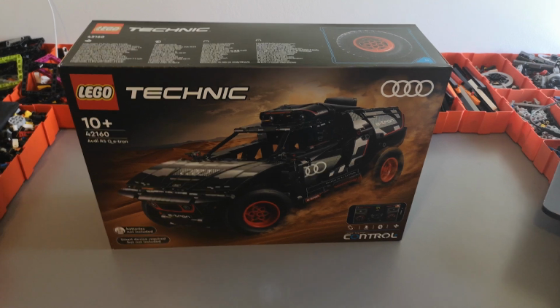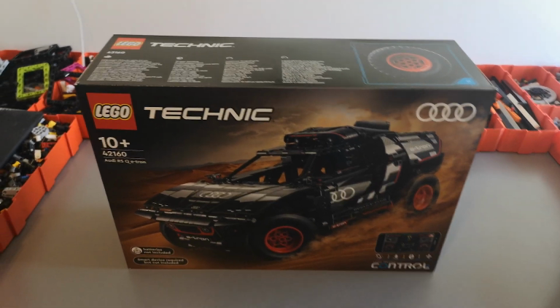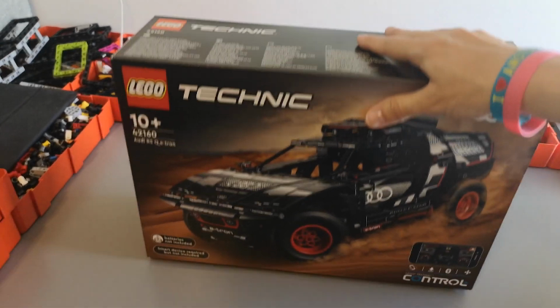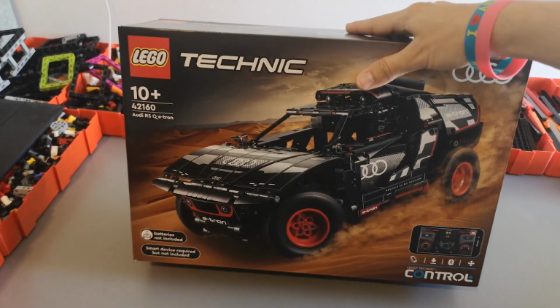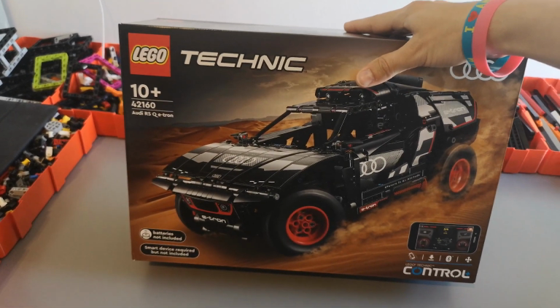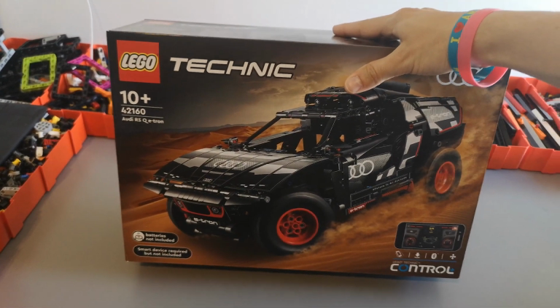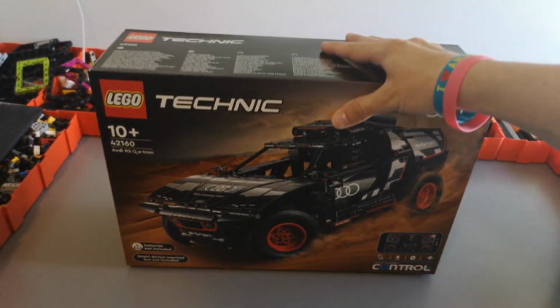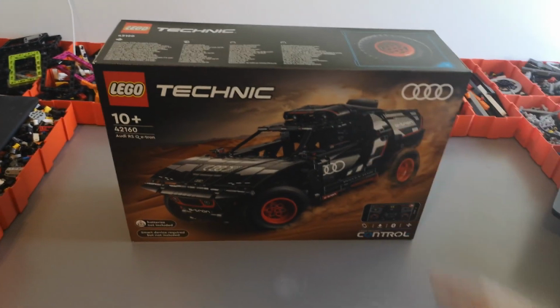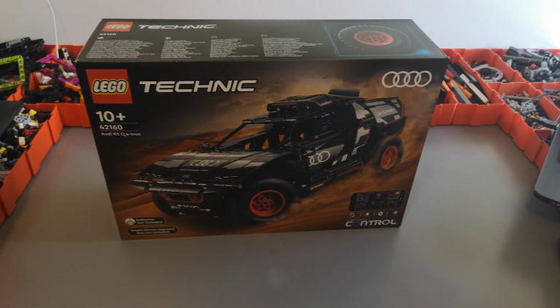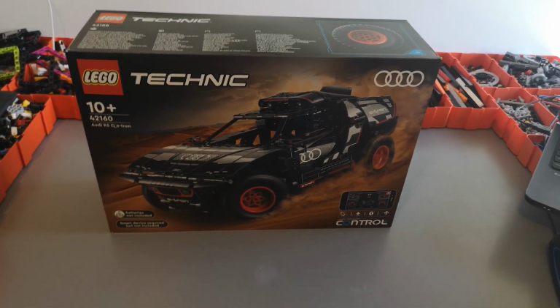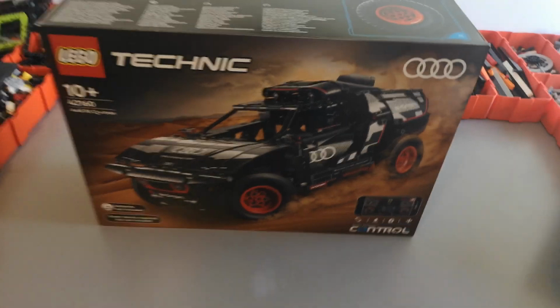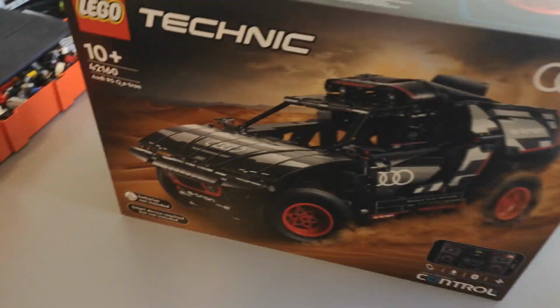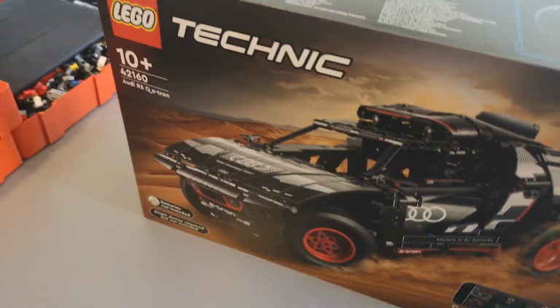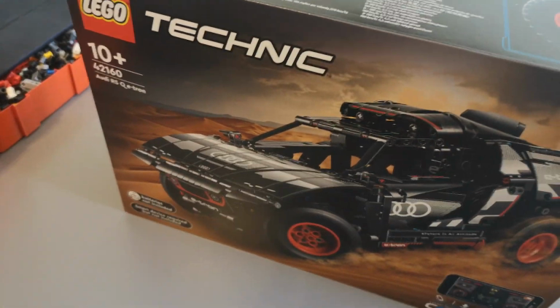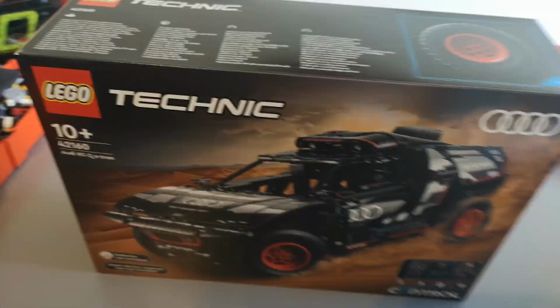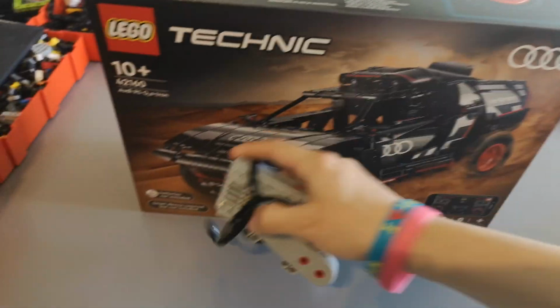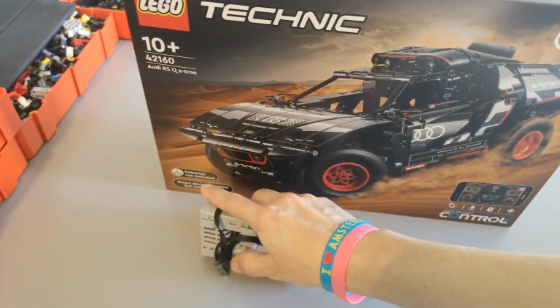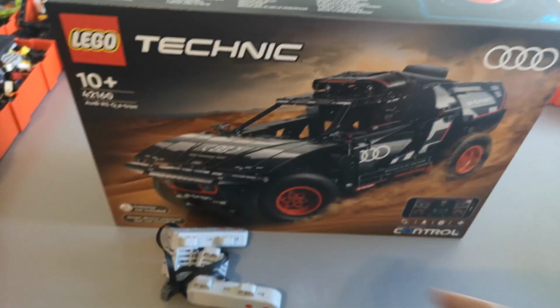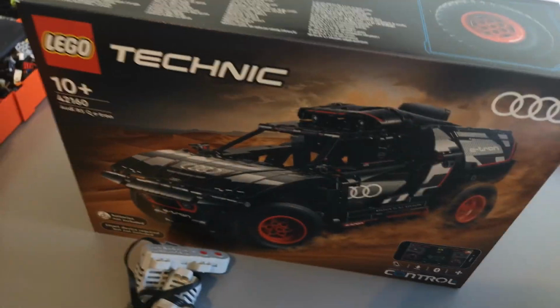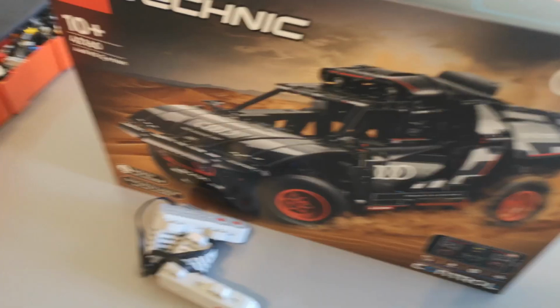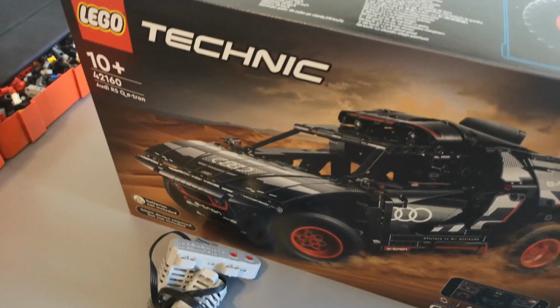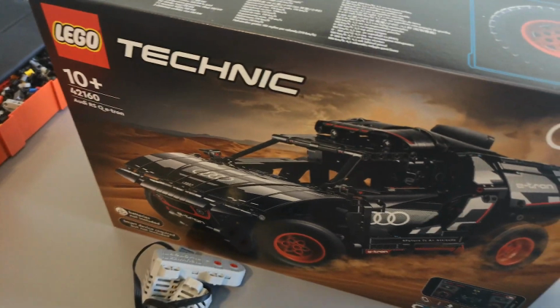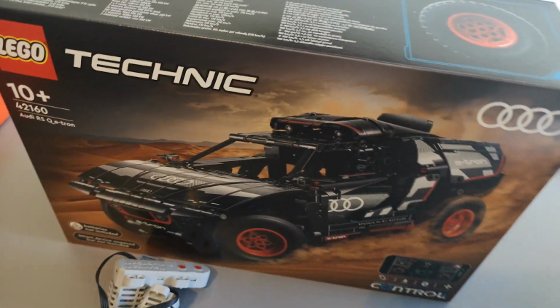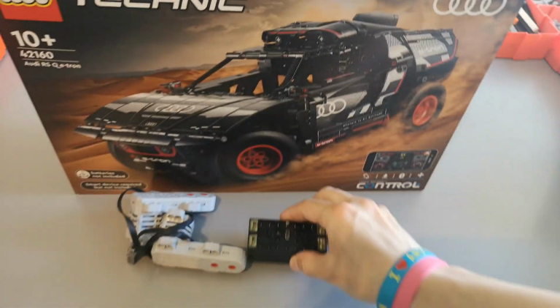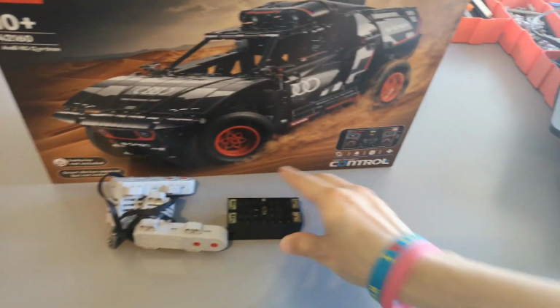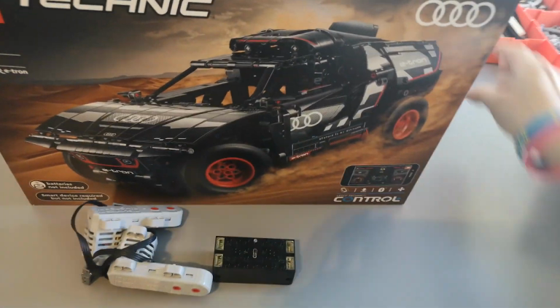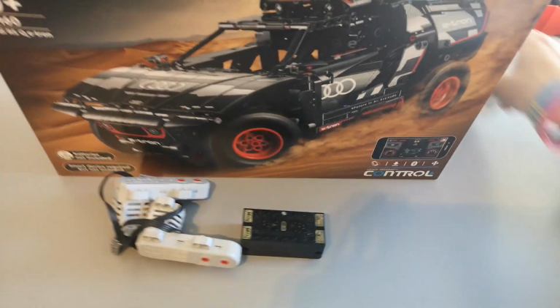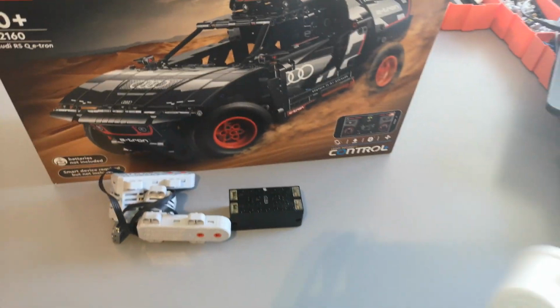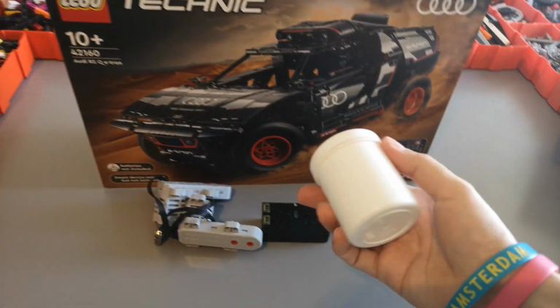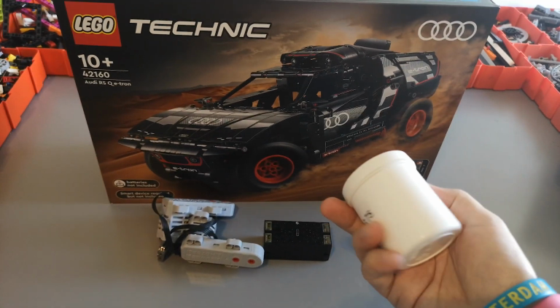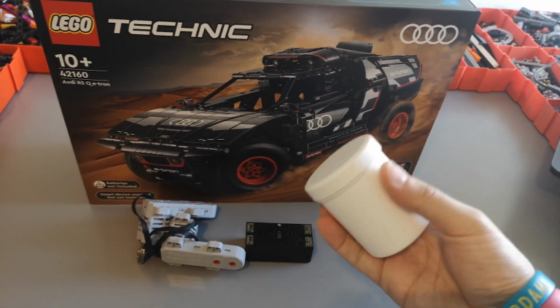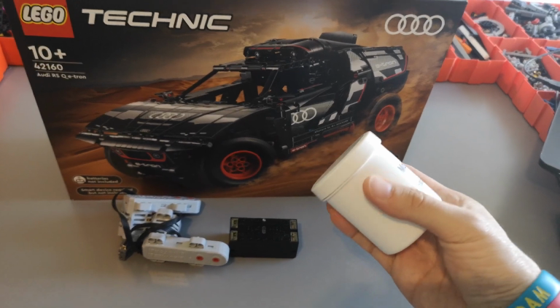Hi everyone, today we'll be motorizing the Ford 2160 Audi RS-Q e-tron with the following components: two Buis motors, a Buis 30, and of course just to be safe, some grease.